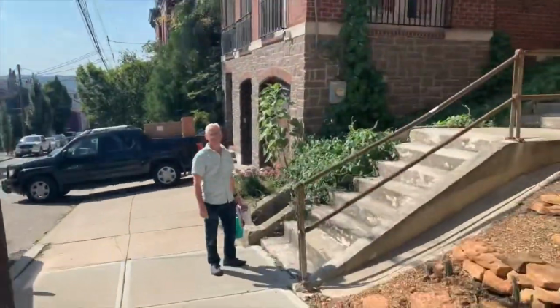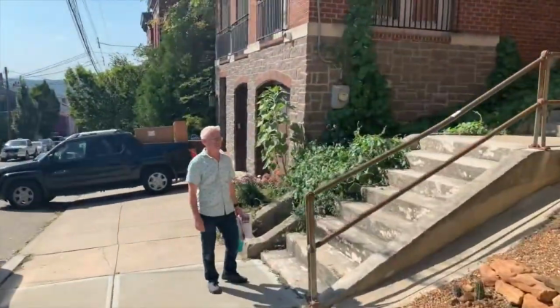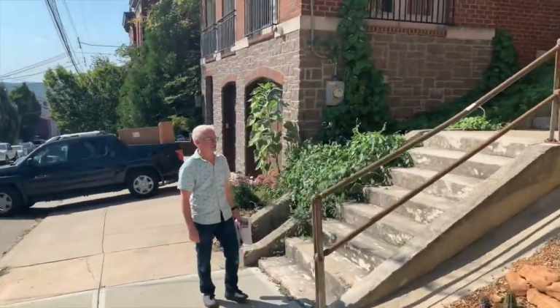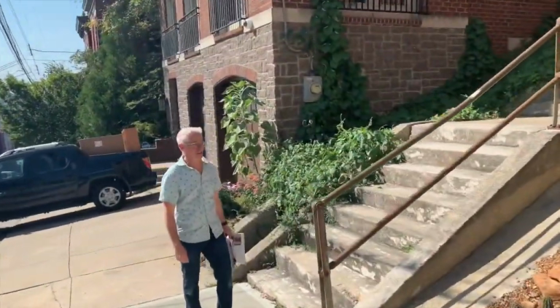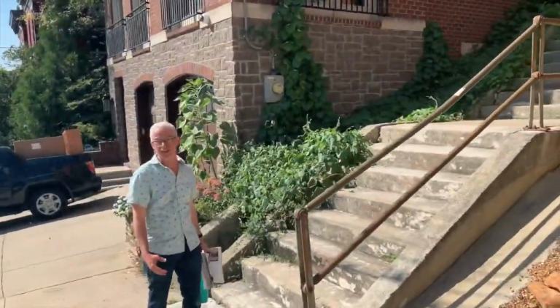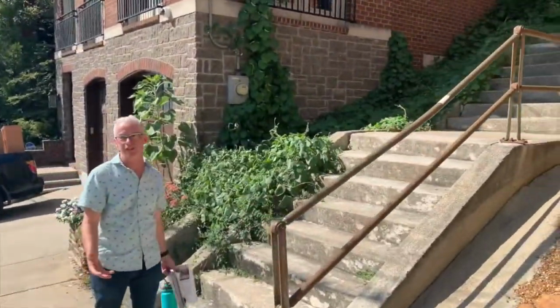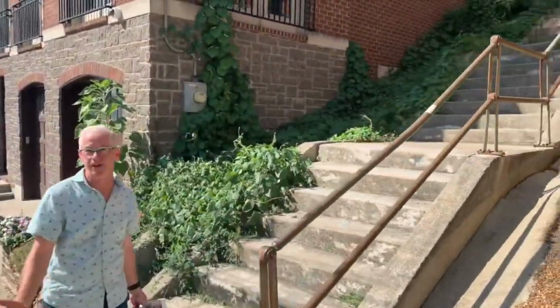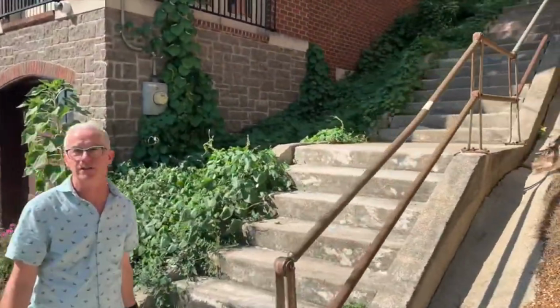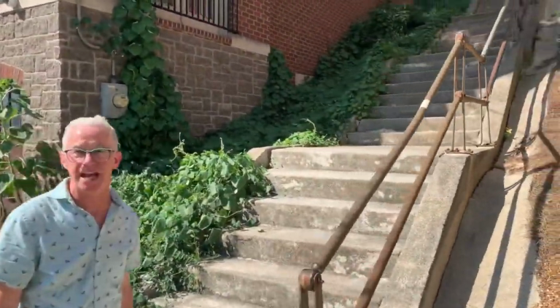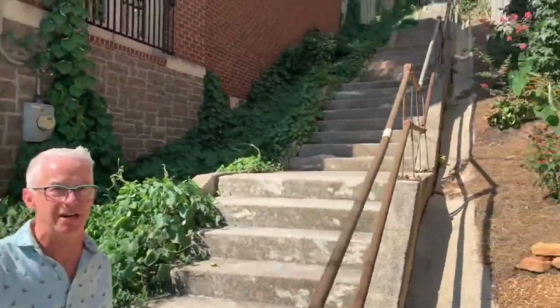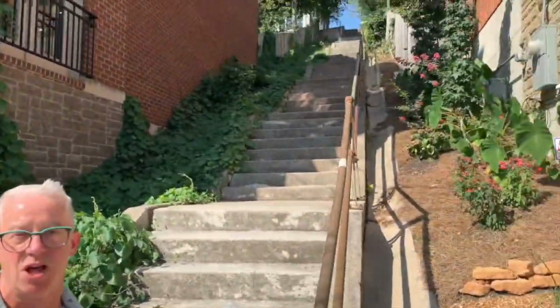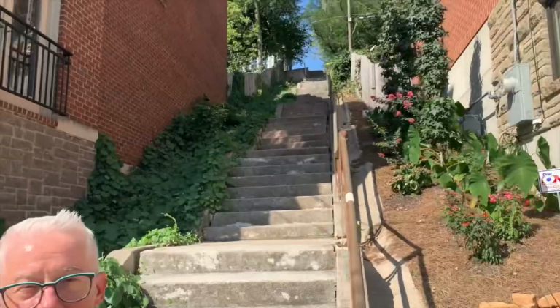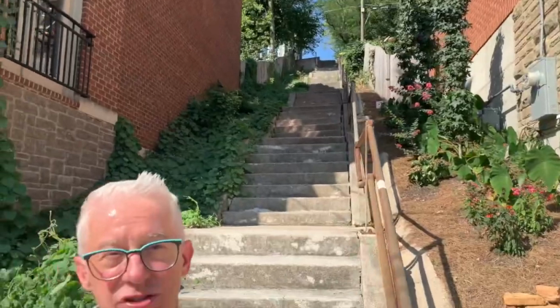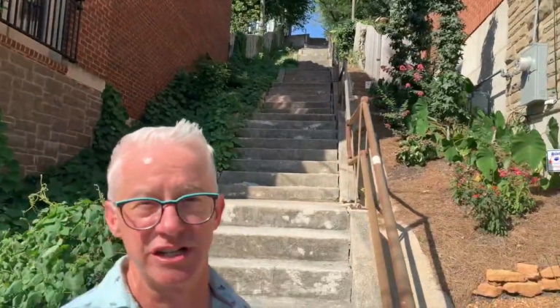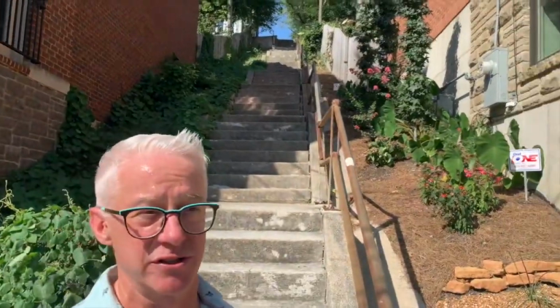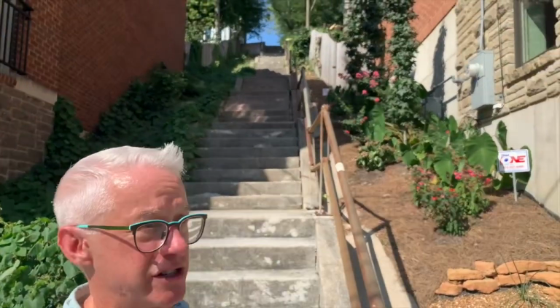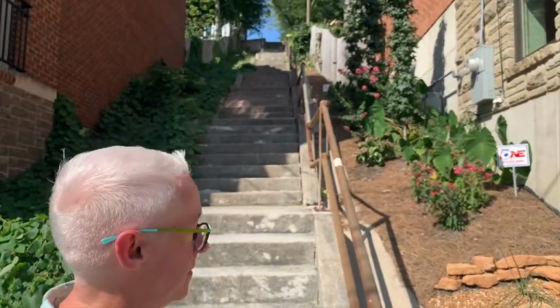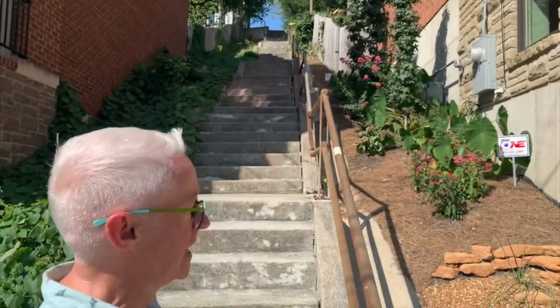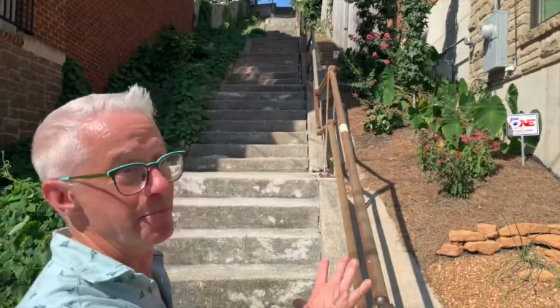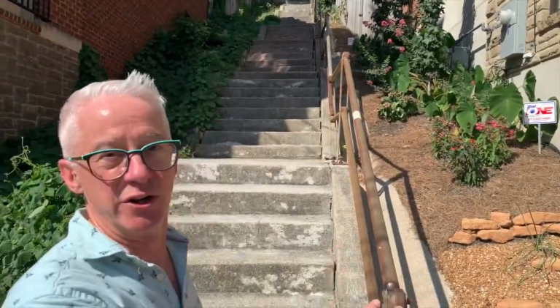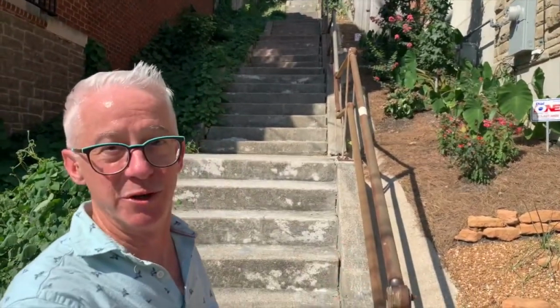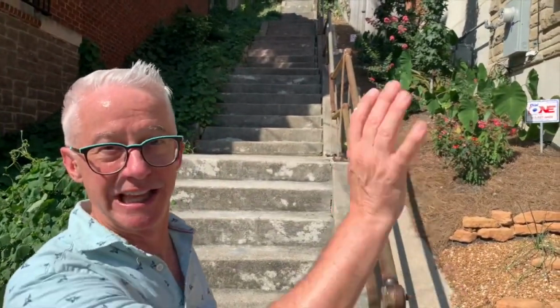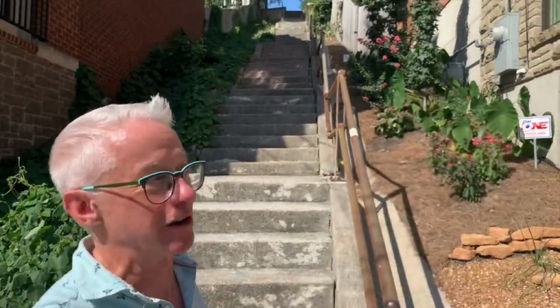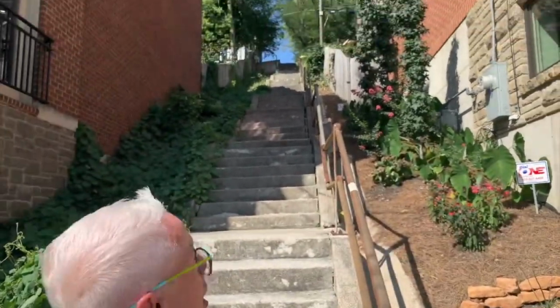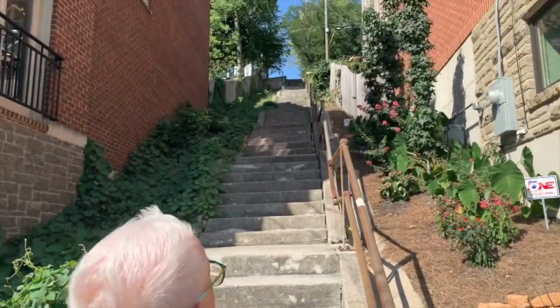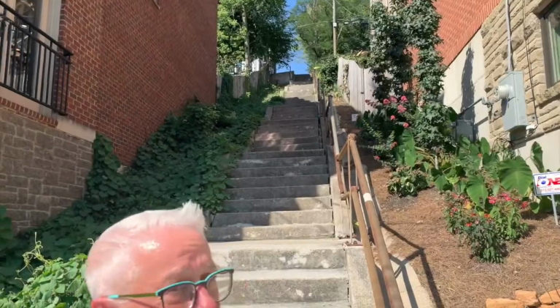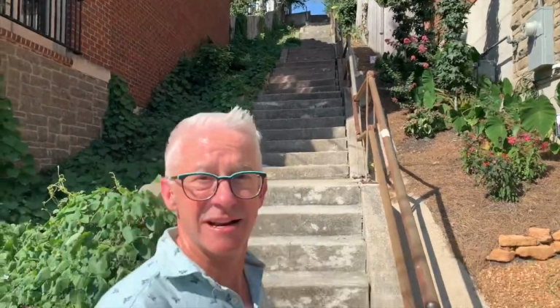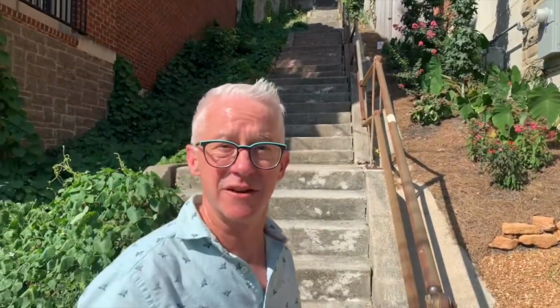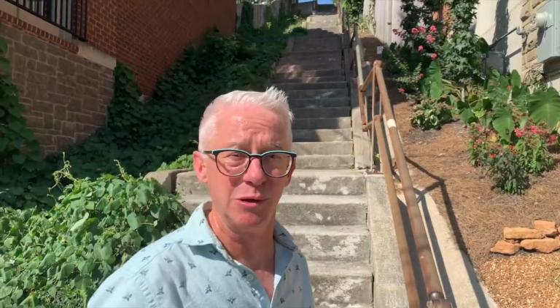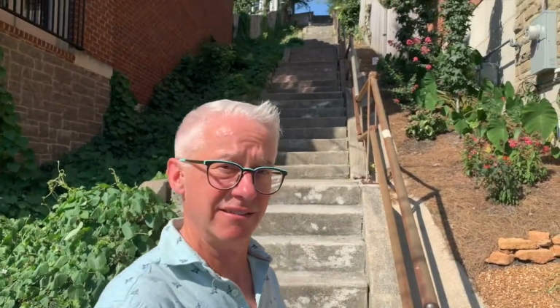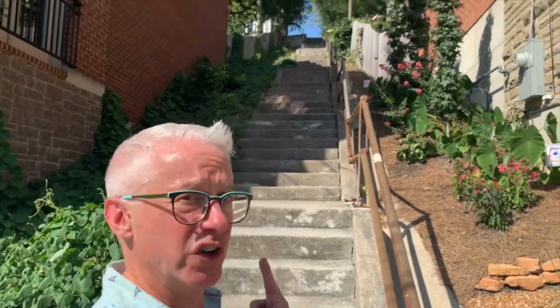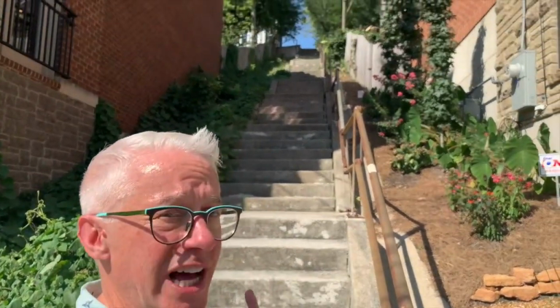This is the Yonge Street steps. You can tell that this is very carefully maintained by some block association or neighborhood association. It's all manicured and beautiful, unlike the start of this trek, but it's gonna be another grueling vertical climb.